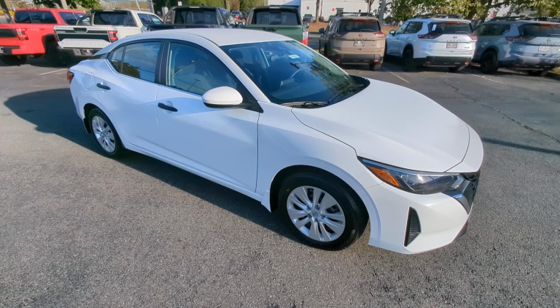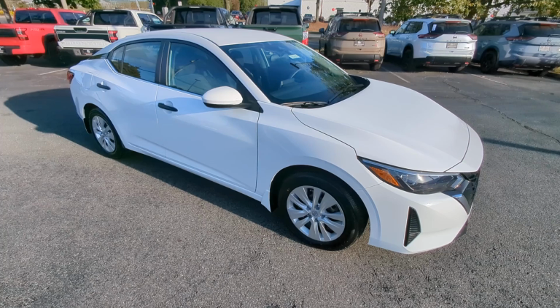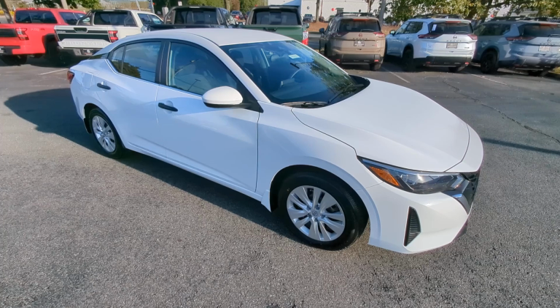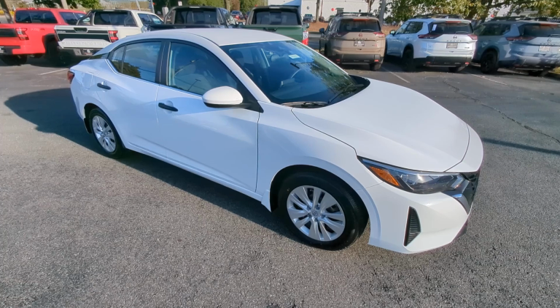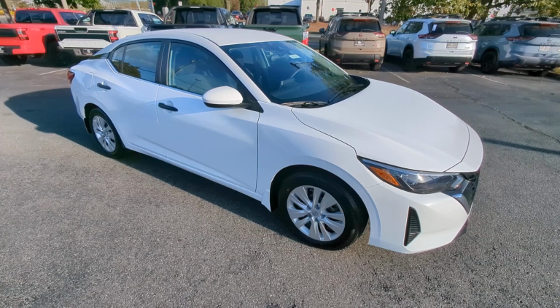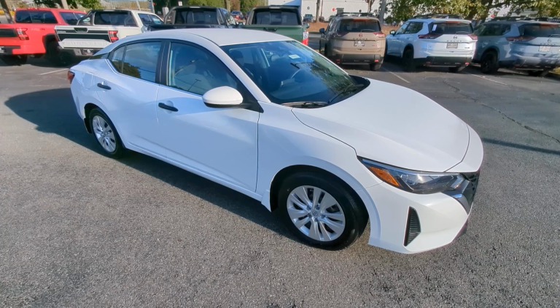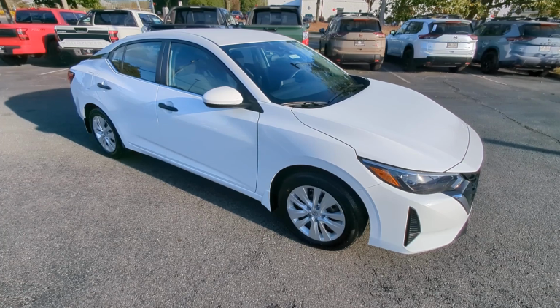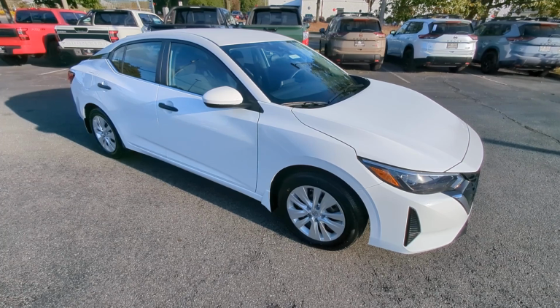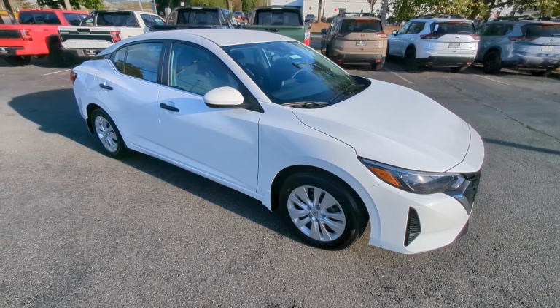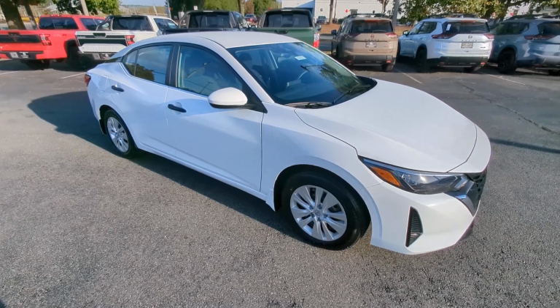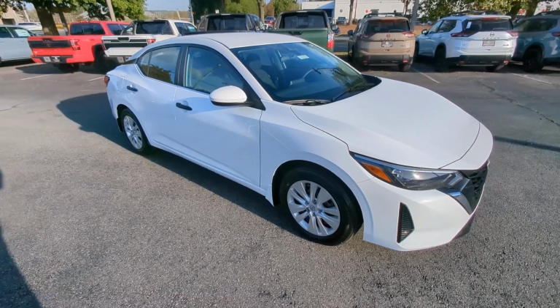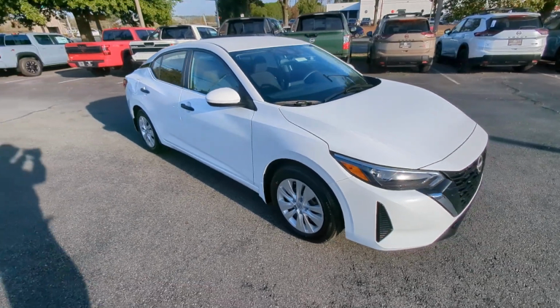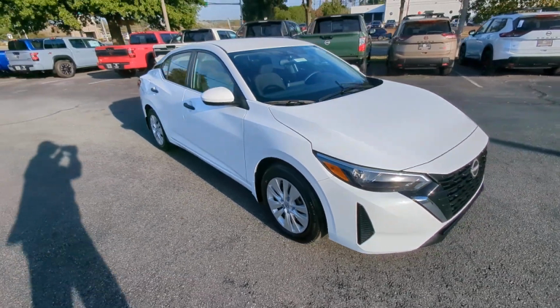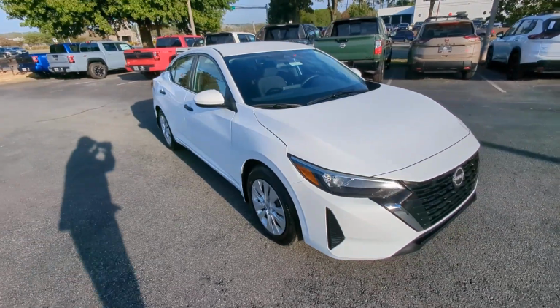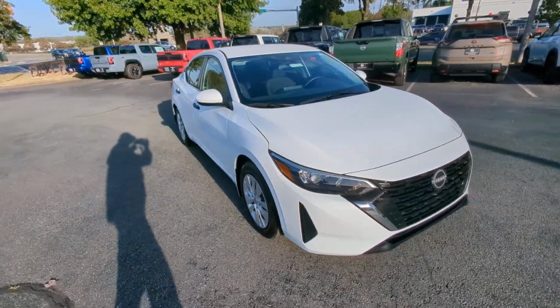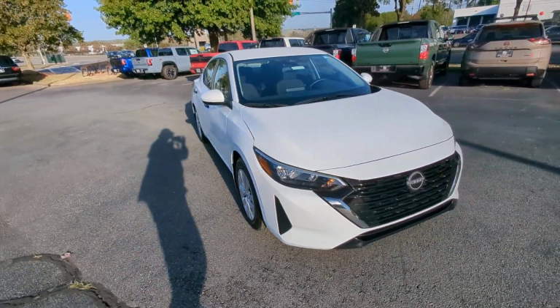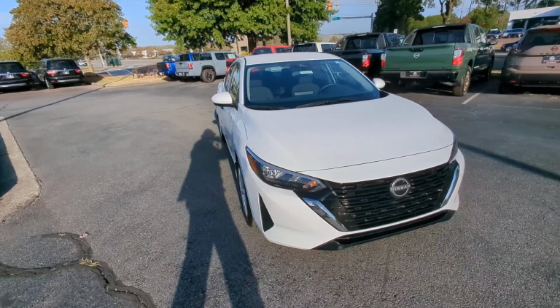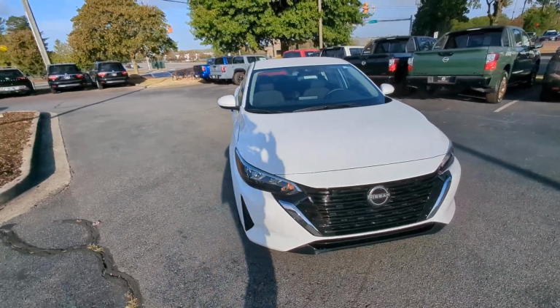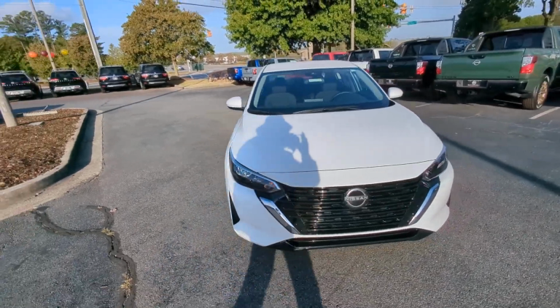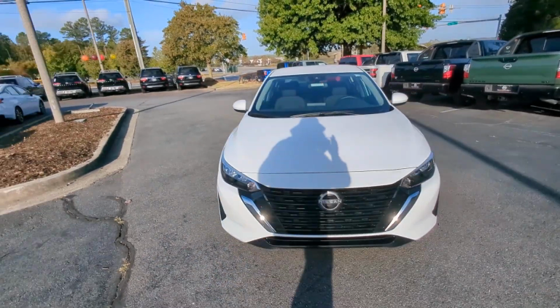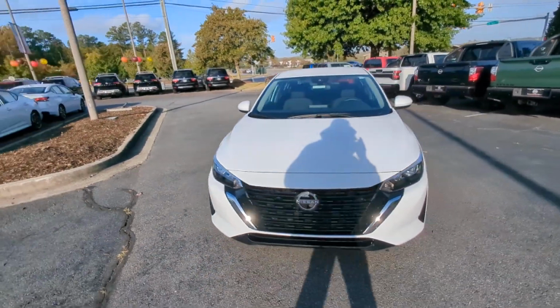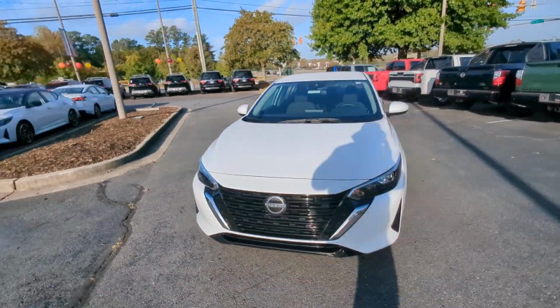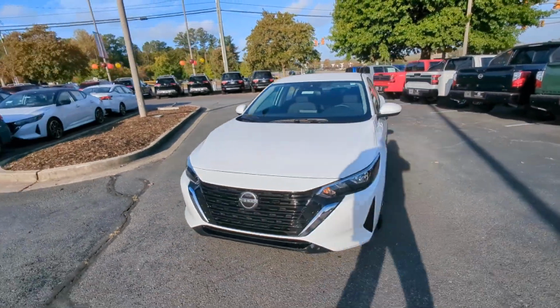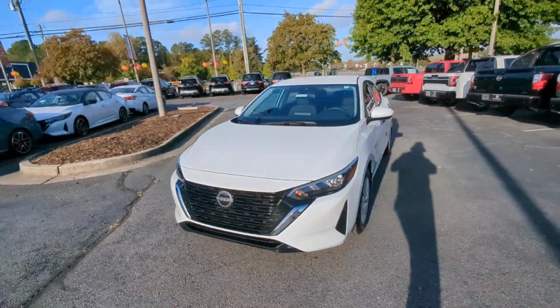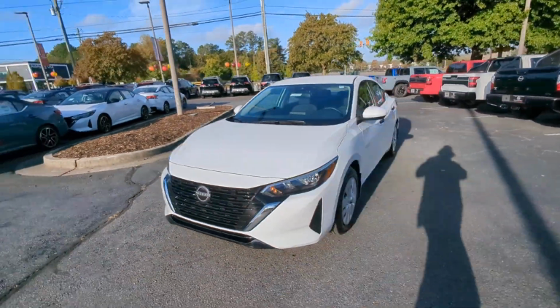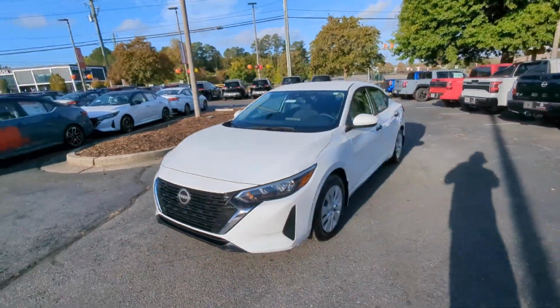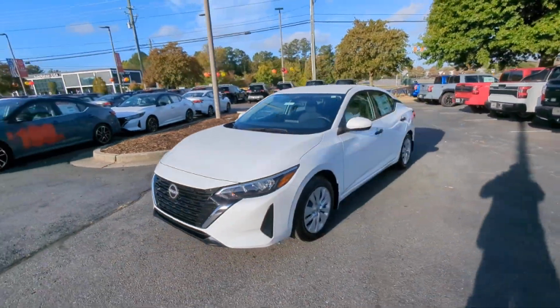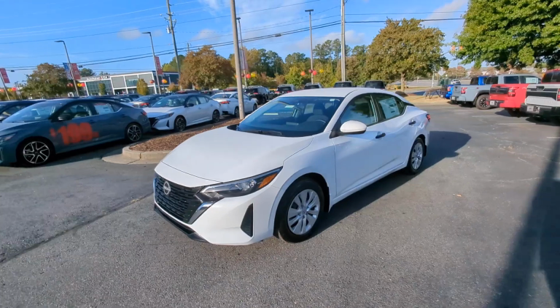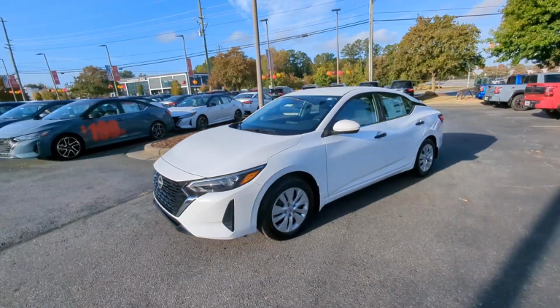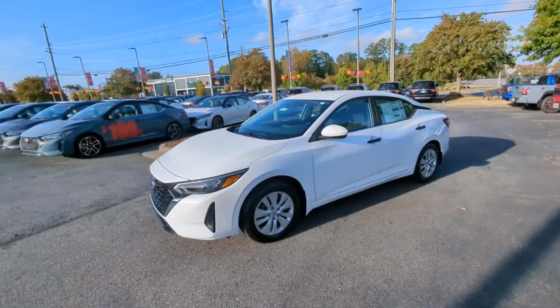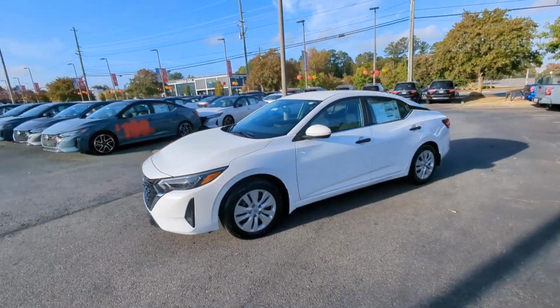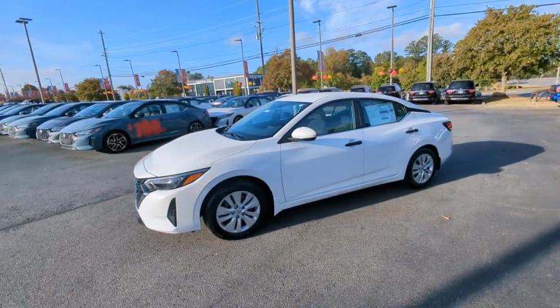You will love the features of this 2025 Nissan Sentra. Comfort, convenience, safety, and fun are all yours in the sleek and spirited Sentra.